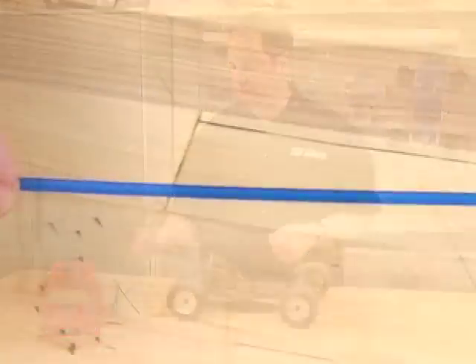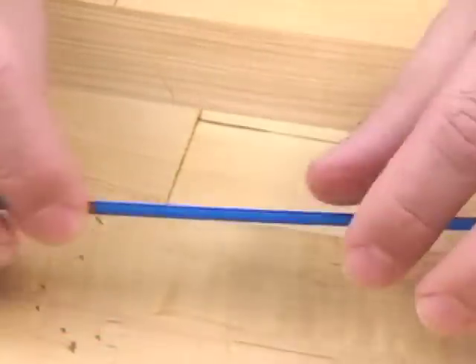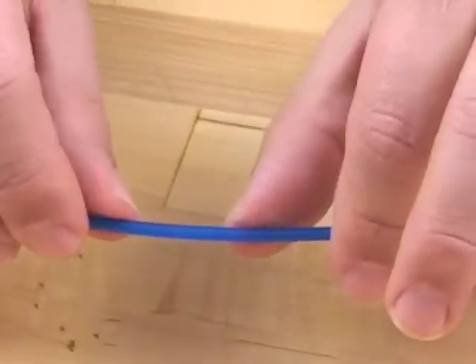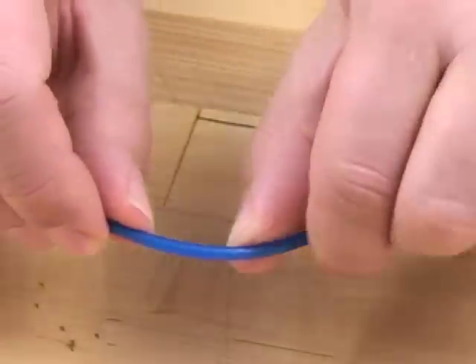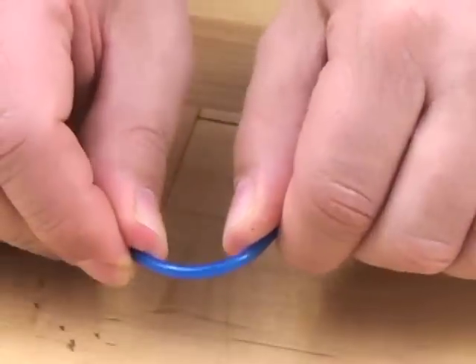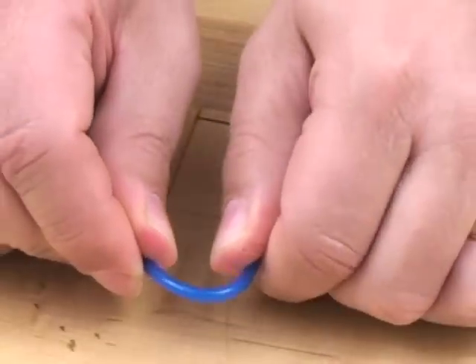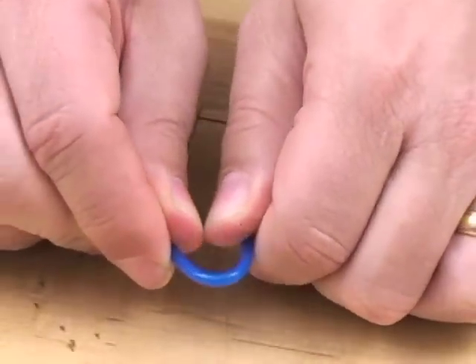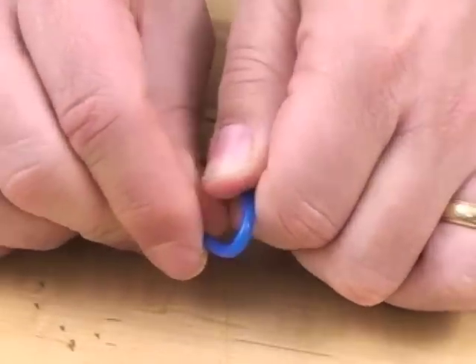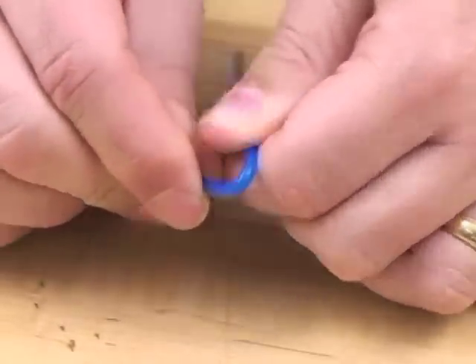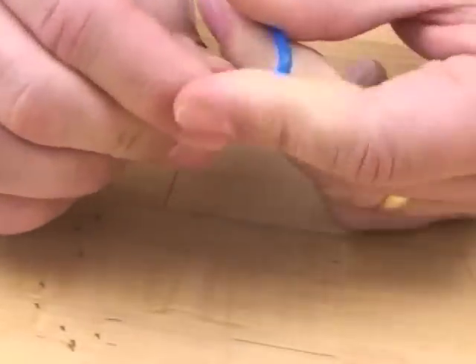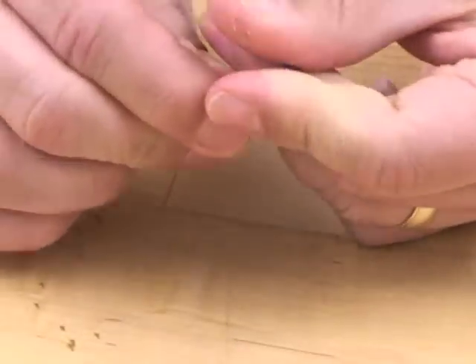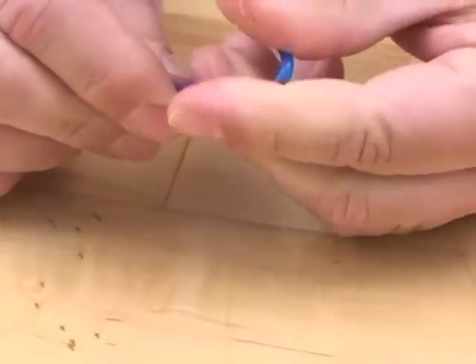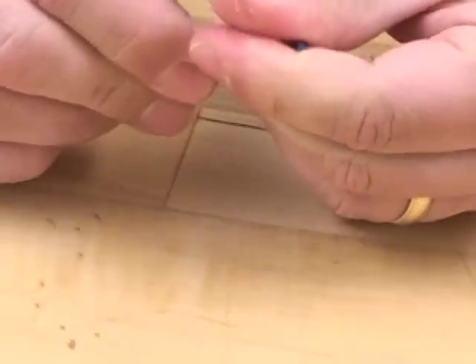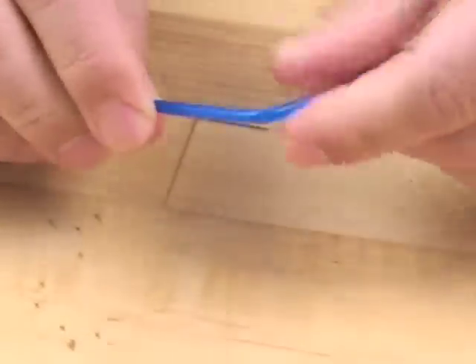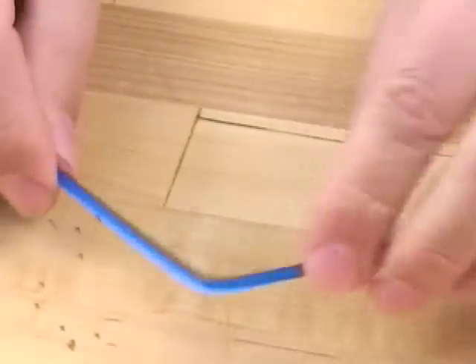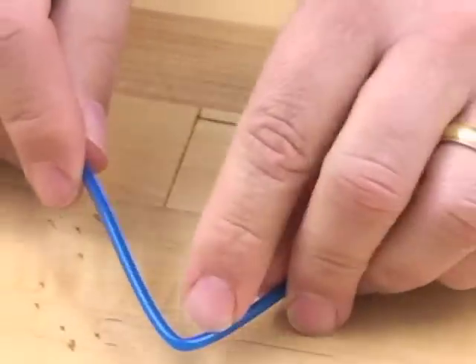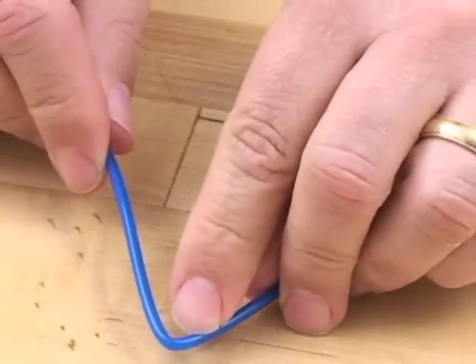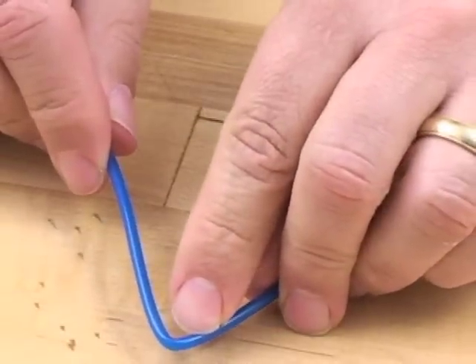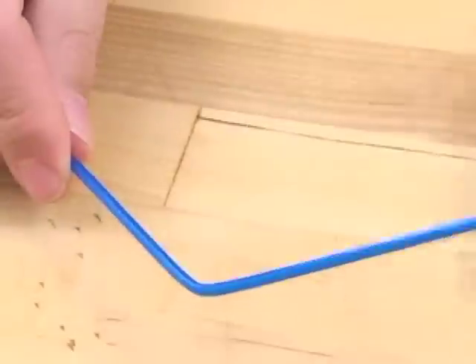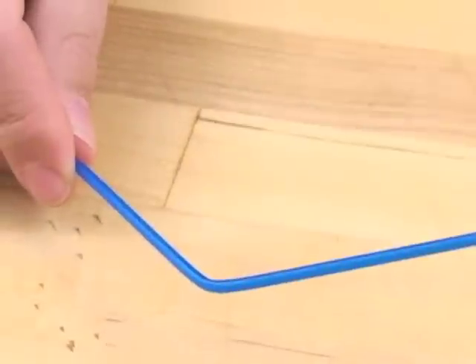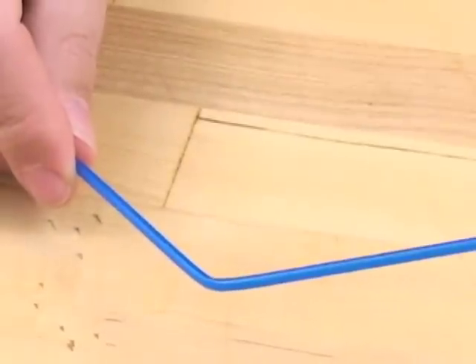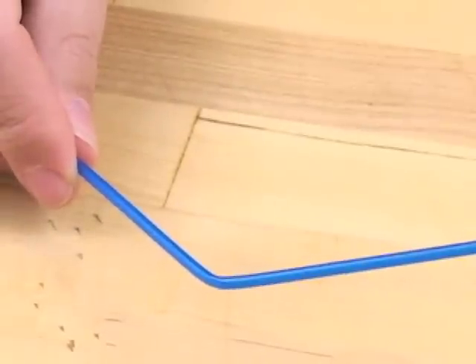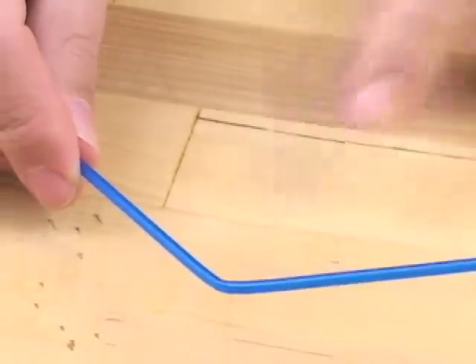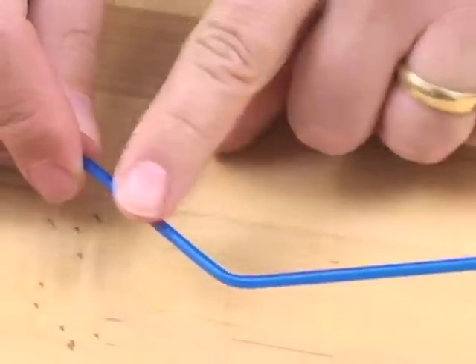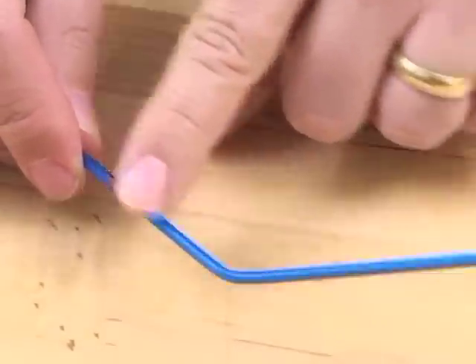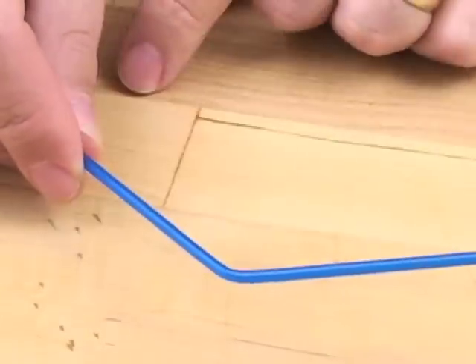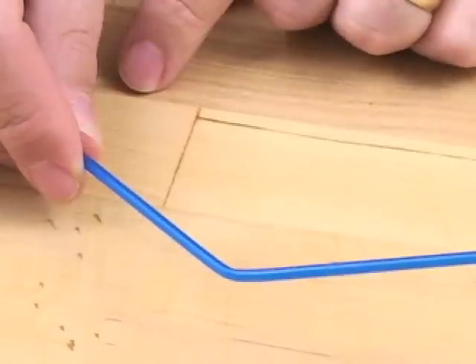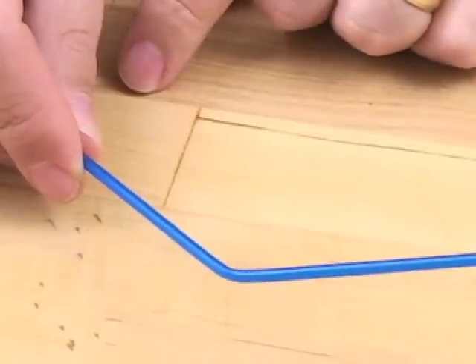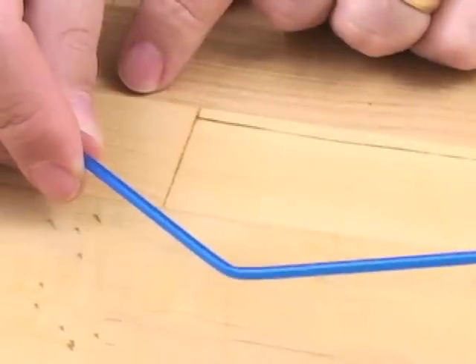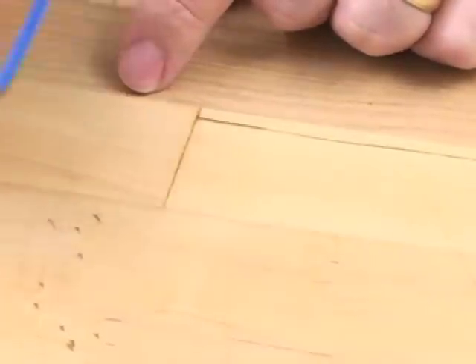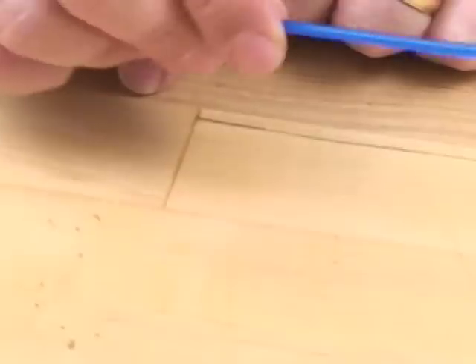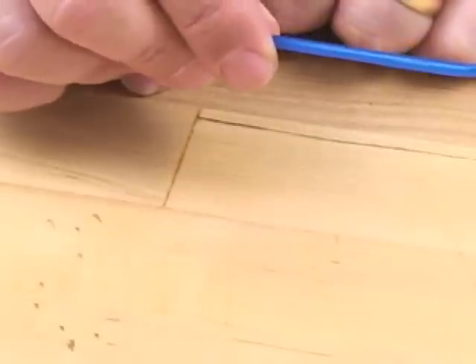Here's our antenna tube. If we just bend it, you'll see that the tube kinks. That won't let the antenna pass through. You'll also see that the antenna has a memory and will gradually straighten itself. That's not what we're looking for.